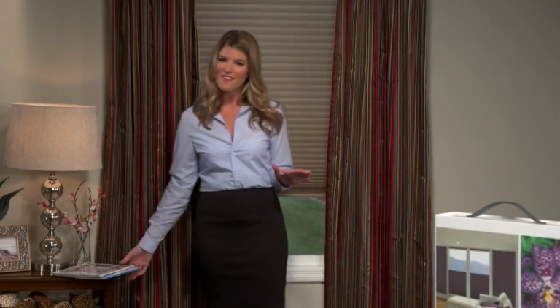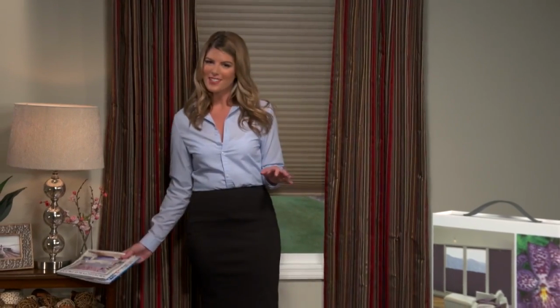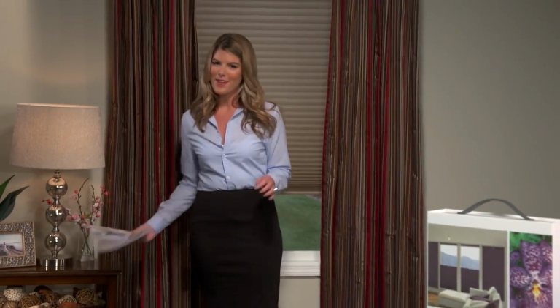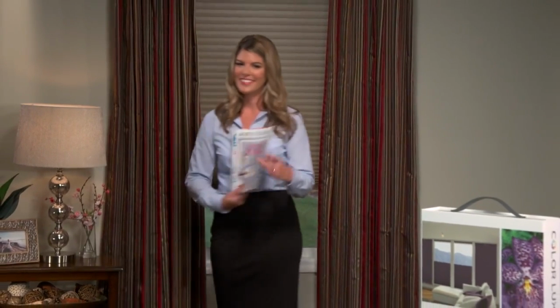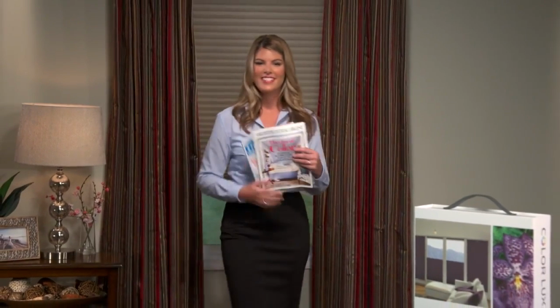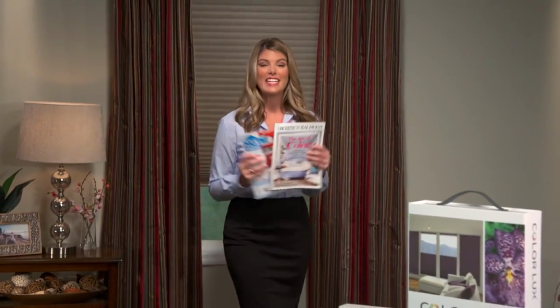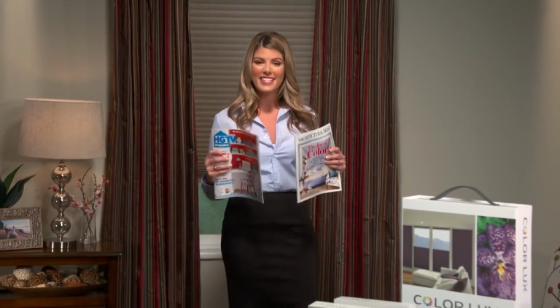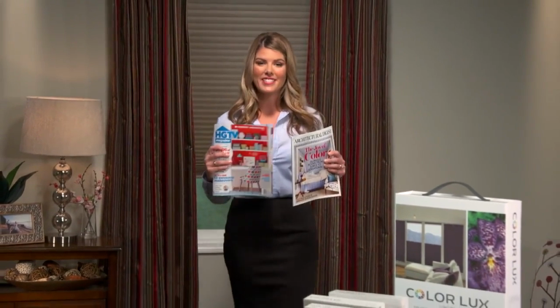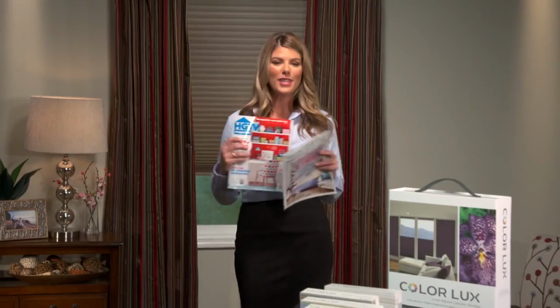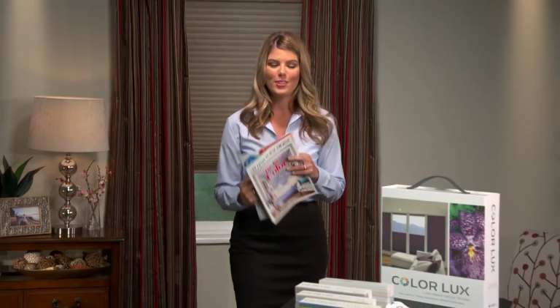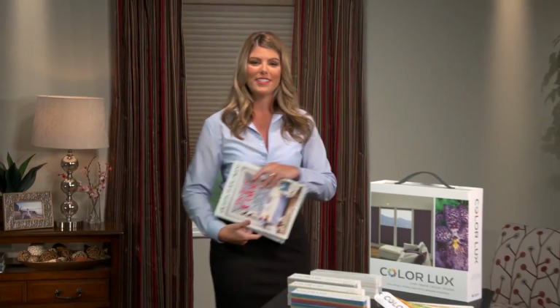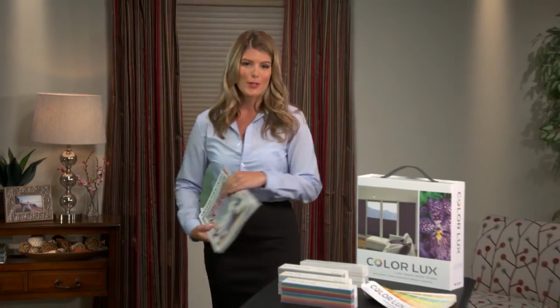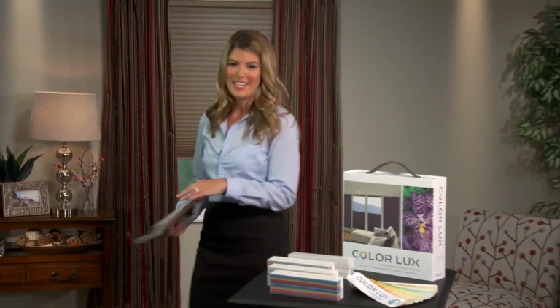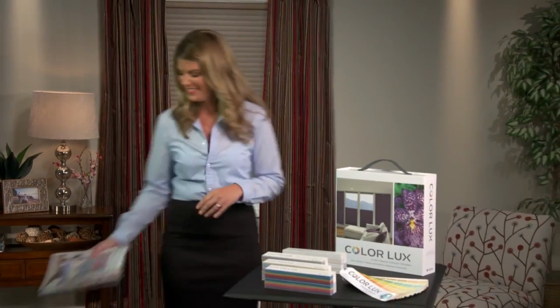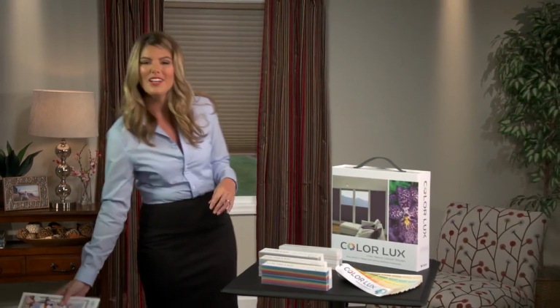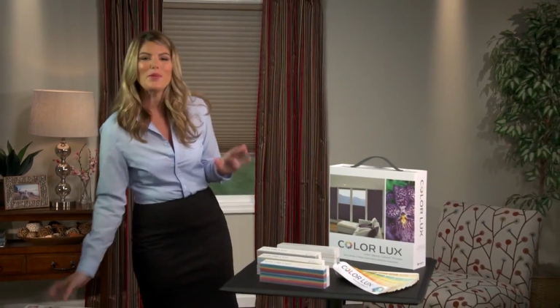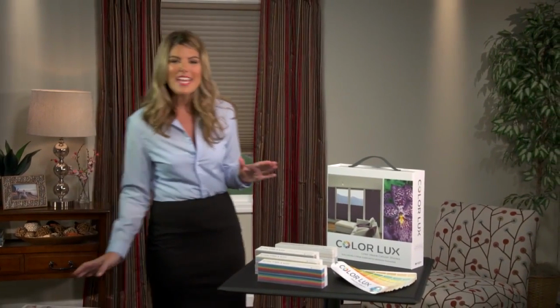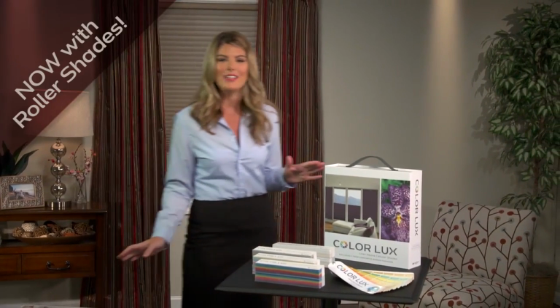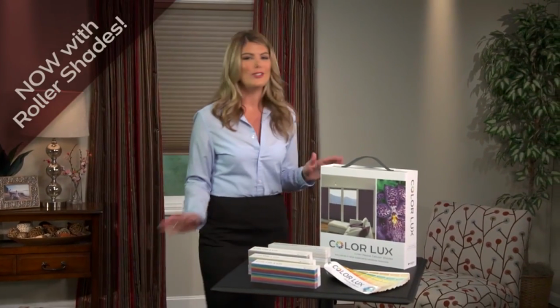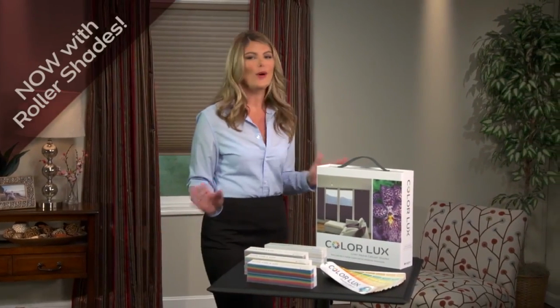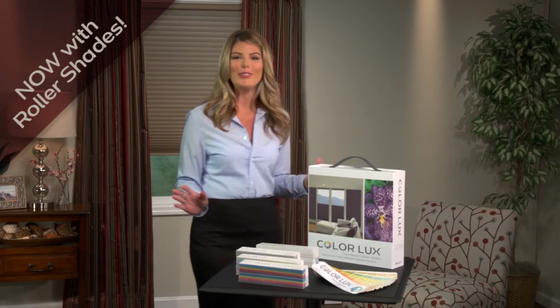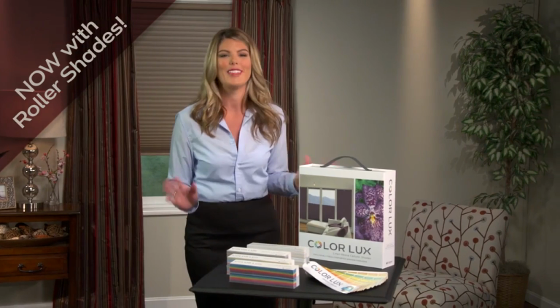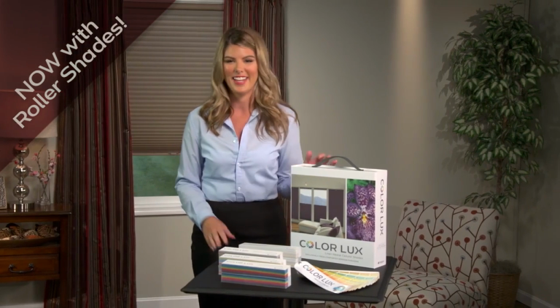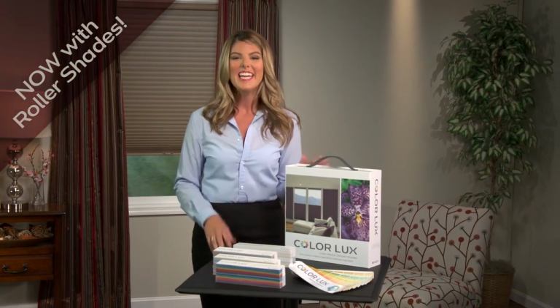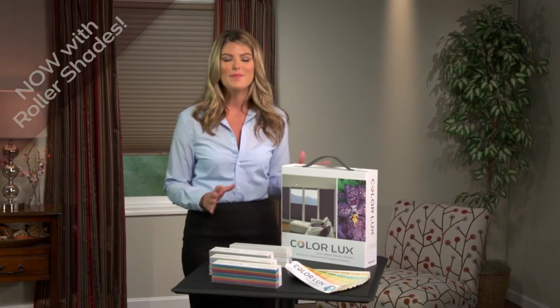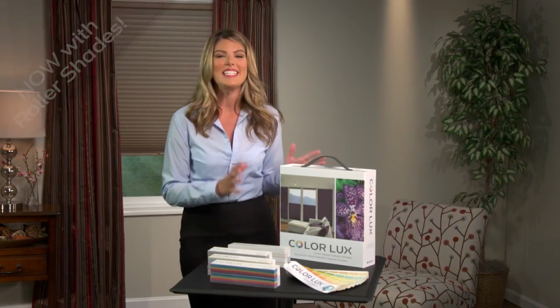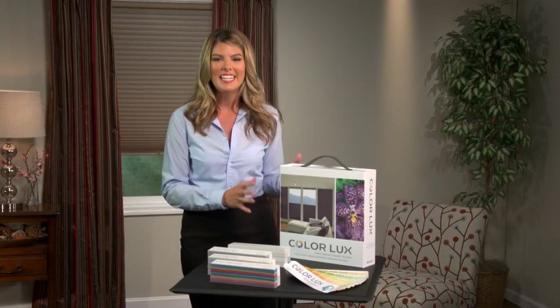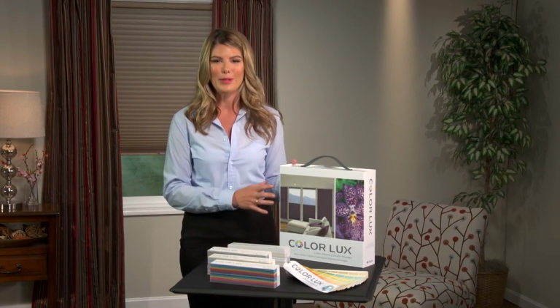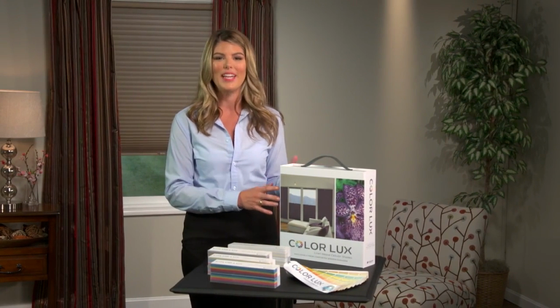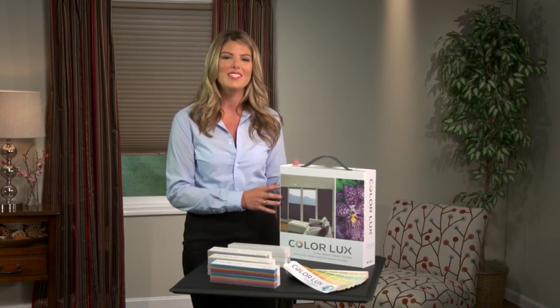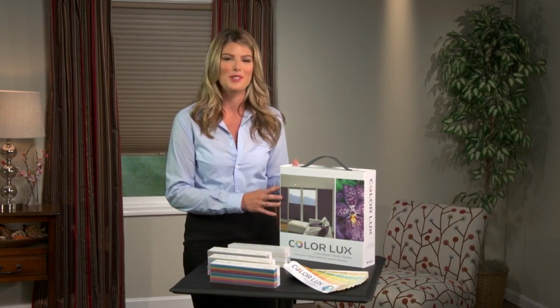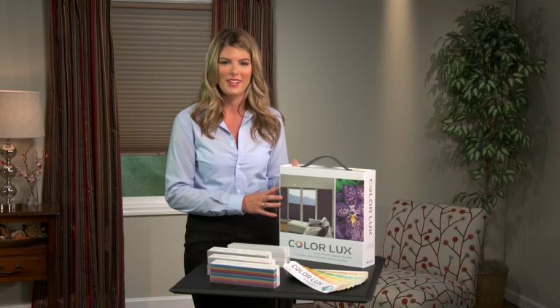Everyone is talking about color. You see it in magazines, home decorating shows, and social media. We've taken cellular shades to a whole new level with Color Luxe. It's the most exciting color program in the custom window treatment world.